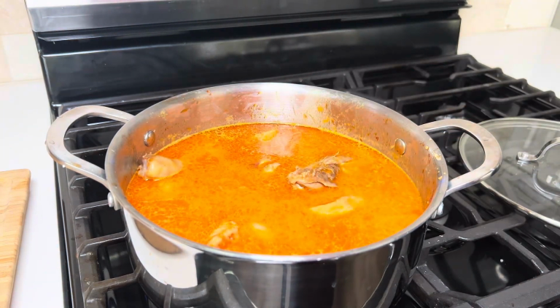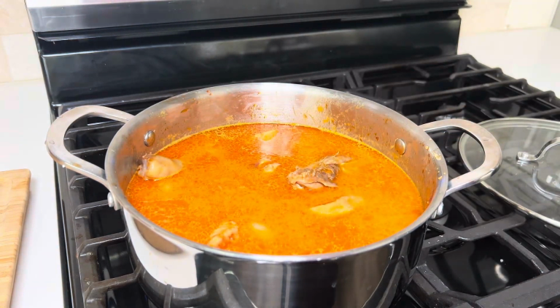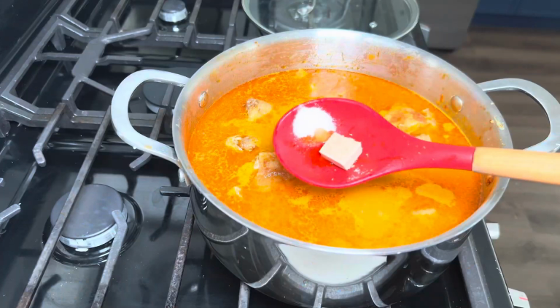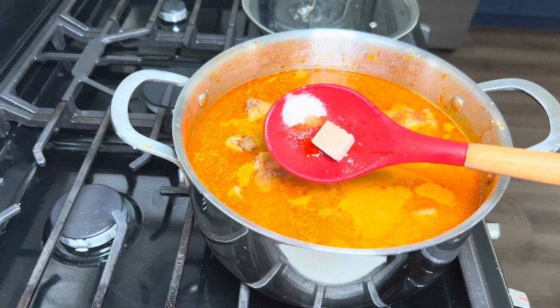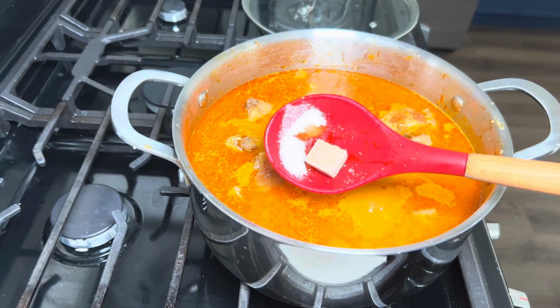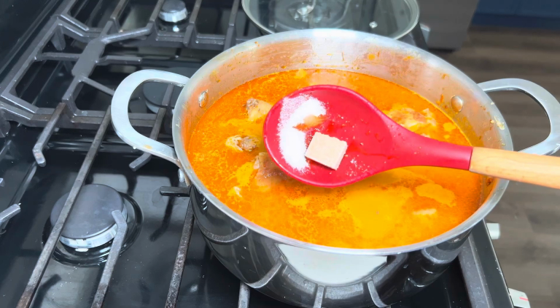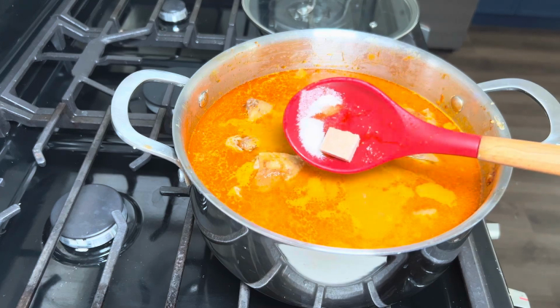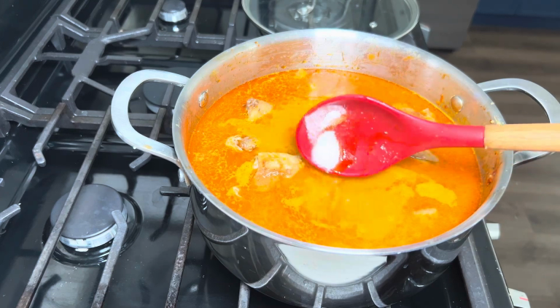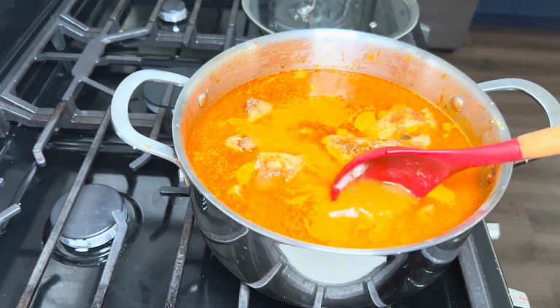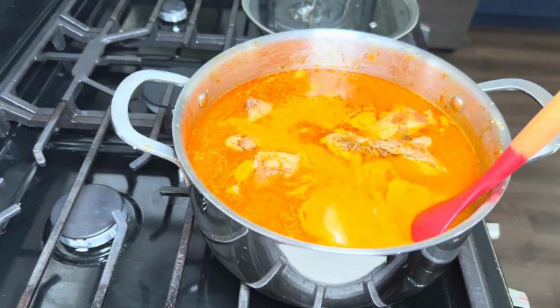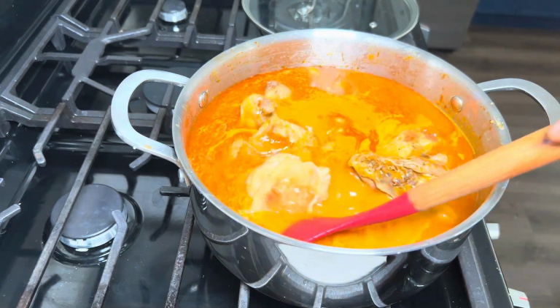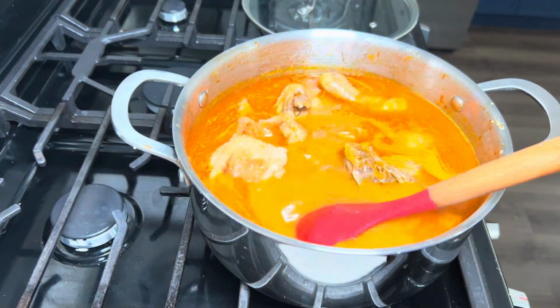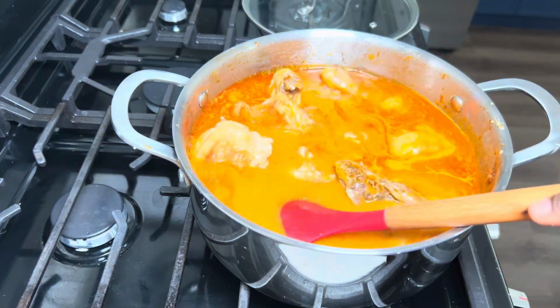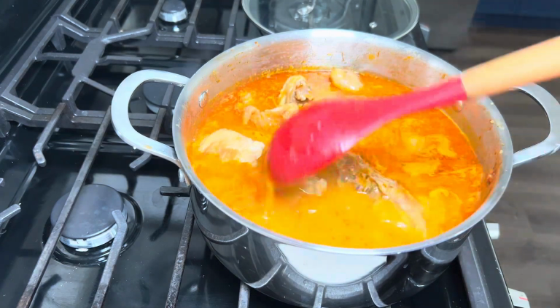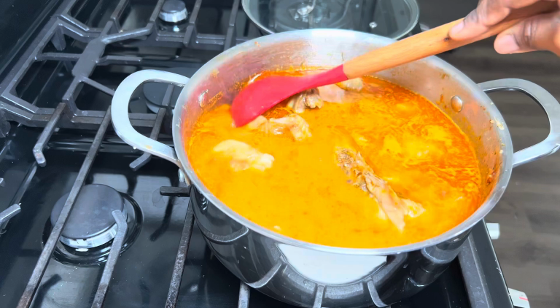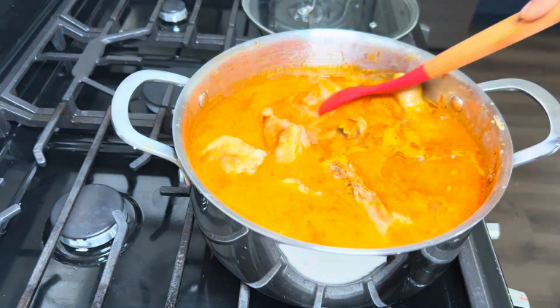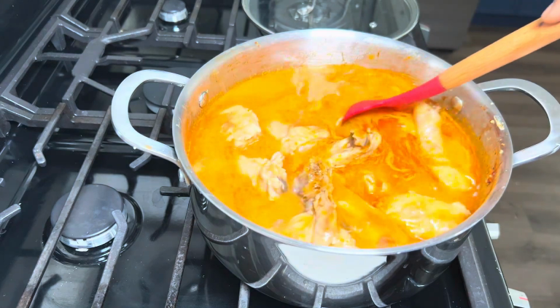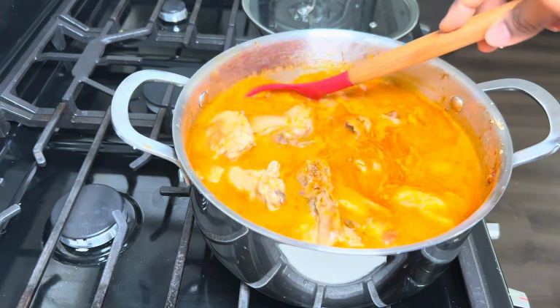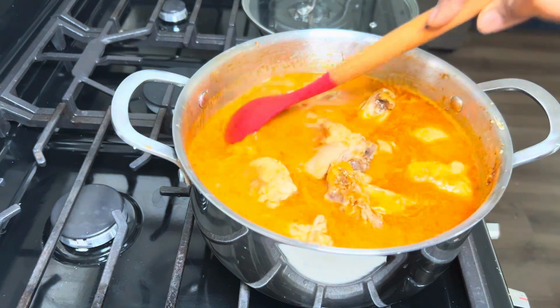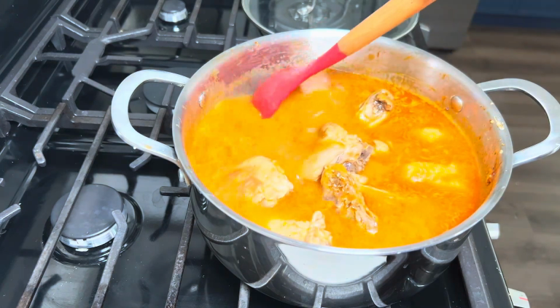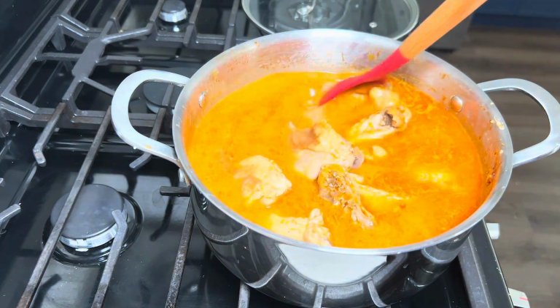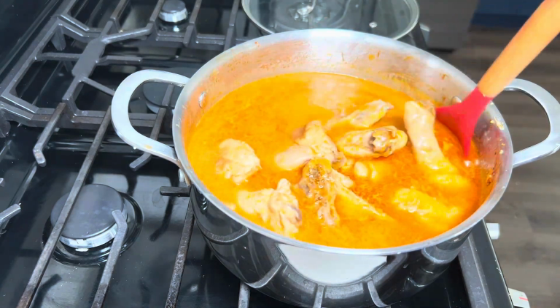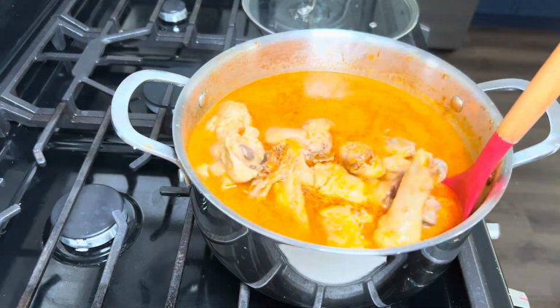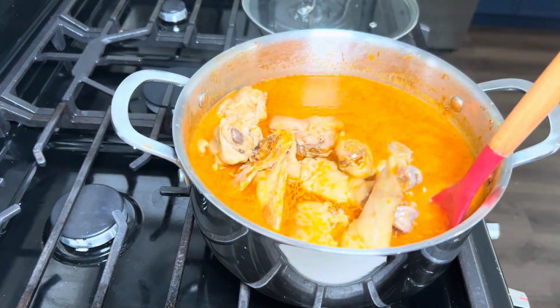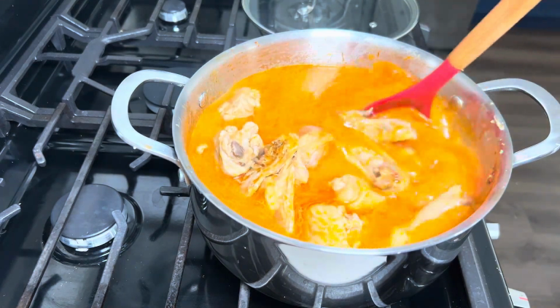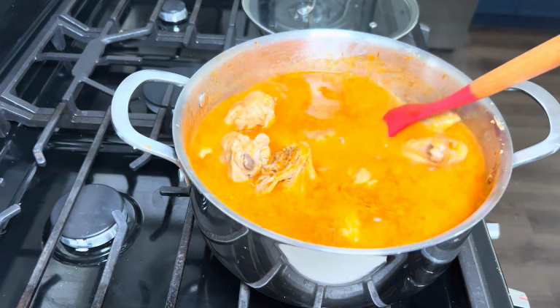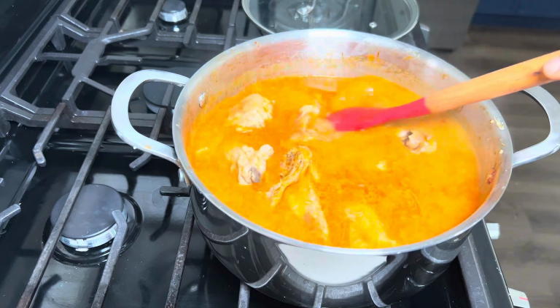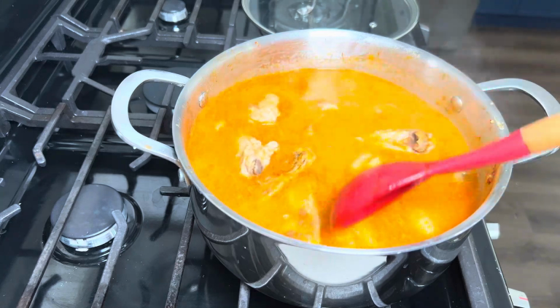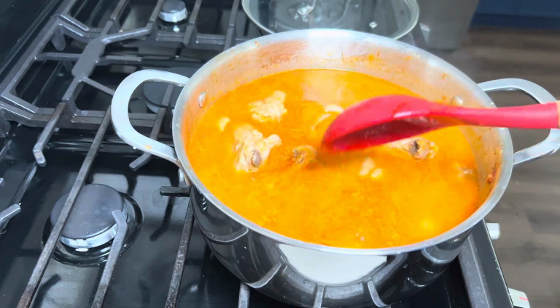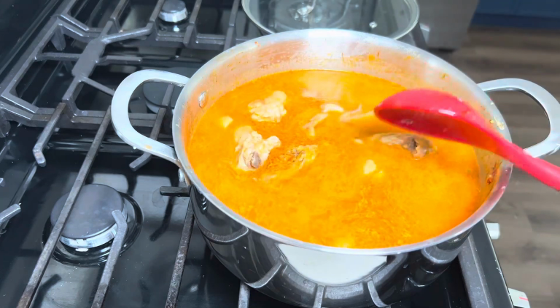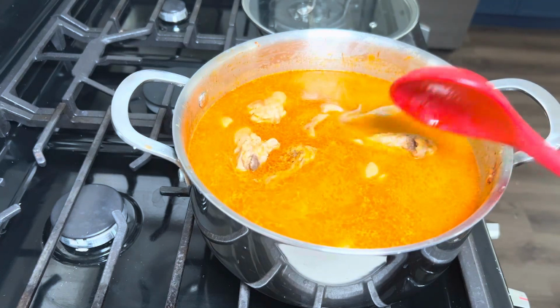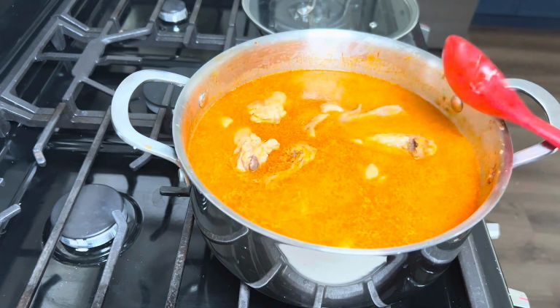I'll add in some salt to taste and half a season cube, give it a quick stir, then cover it halfway and allow it to cook for 30 to 40 minutes.